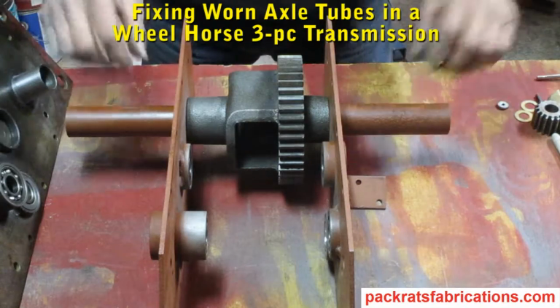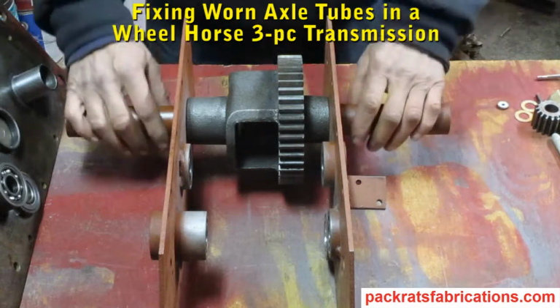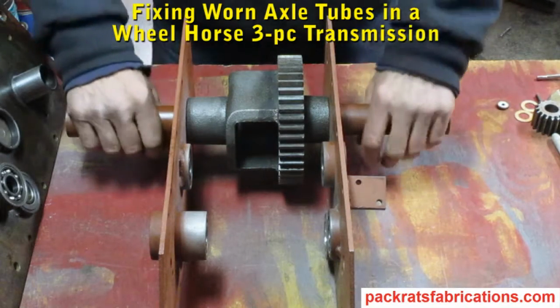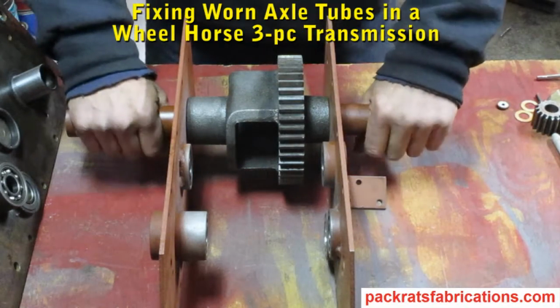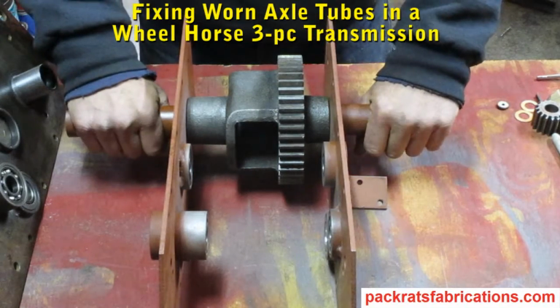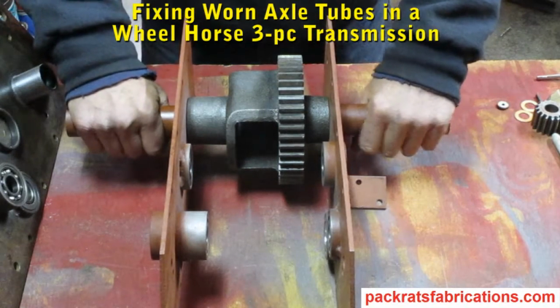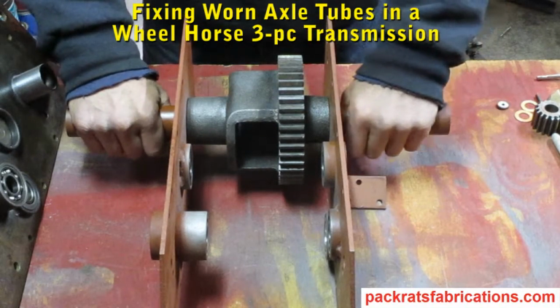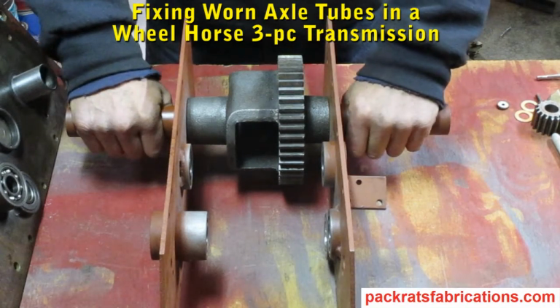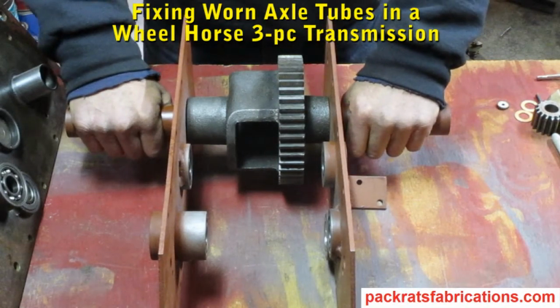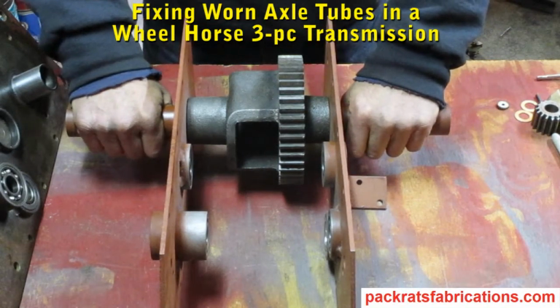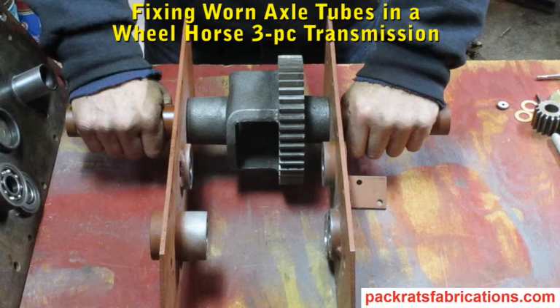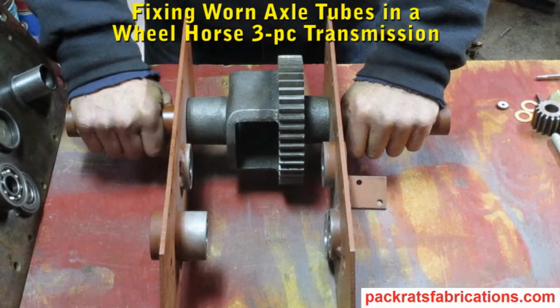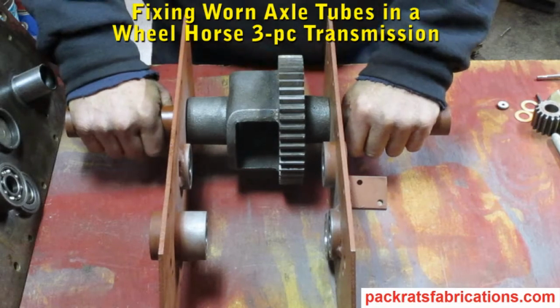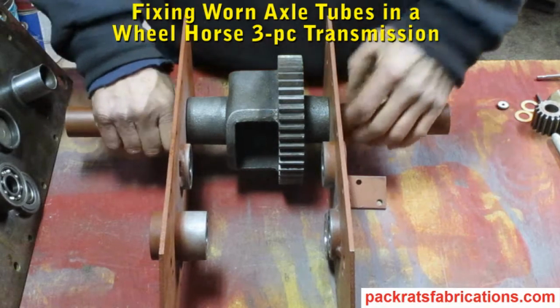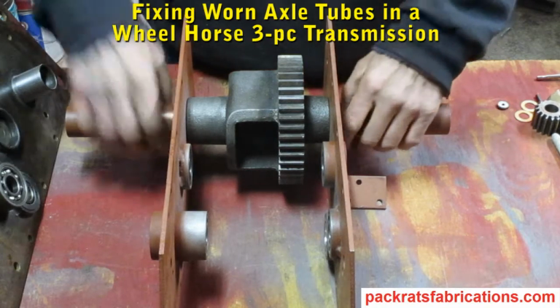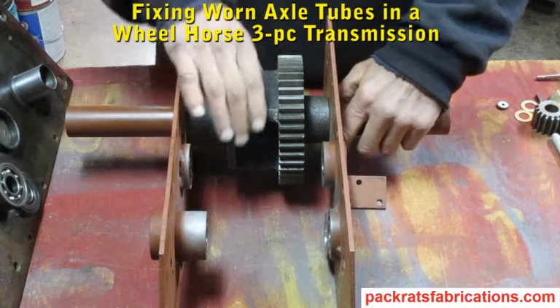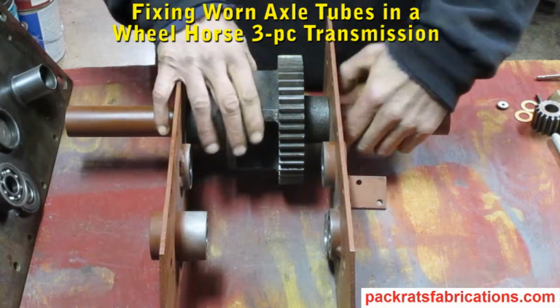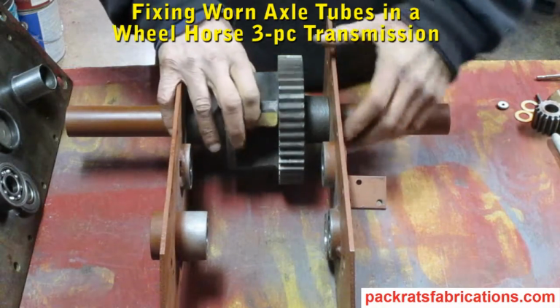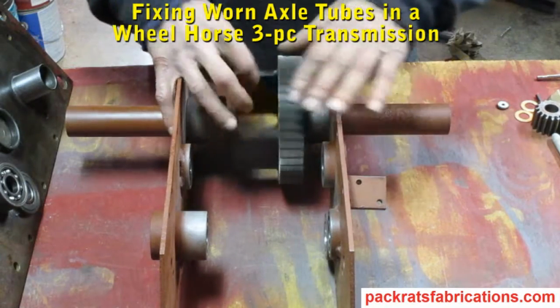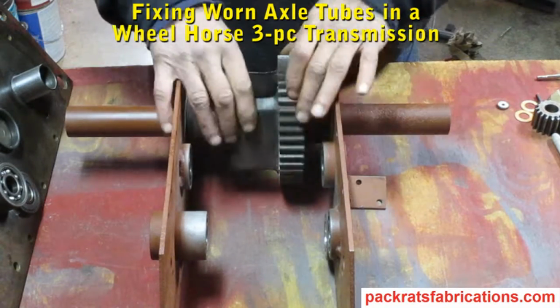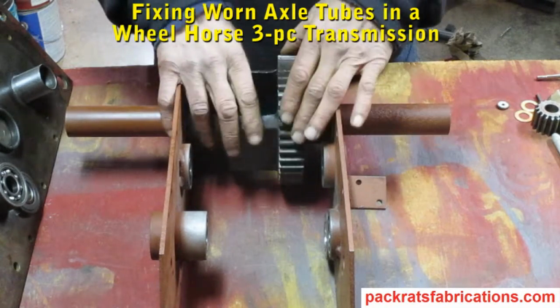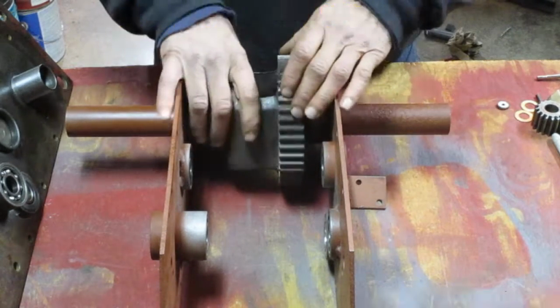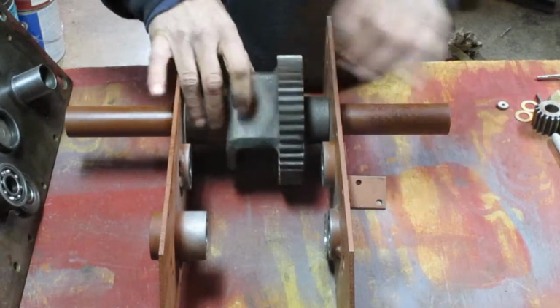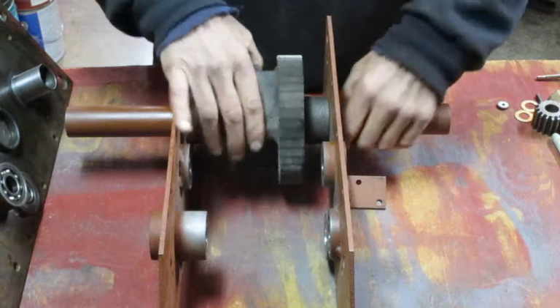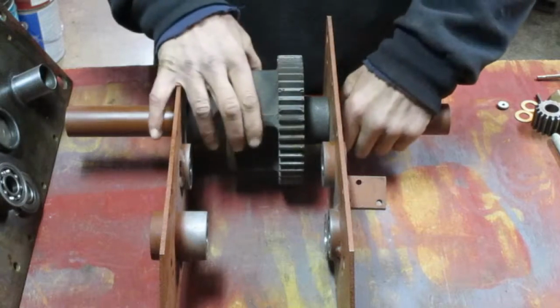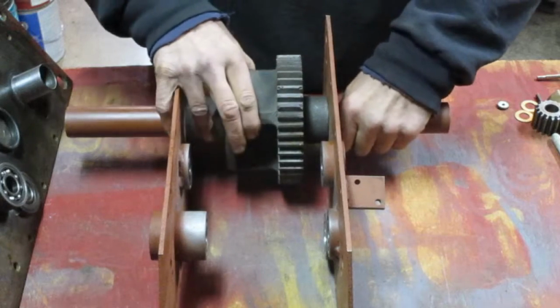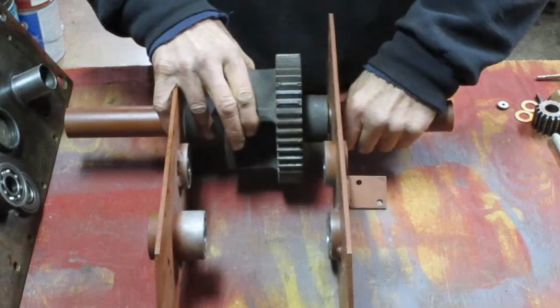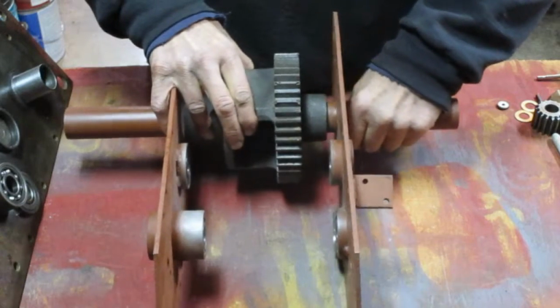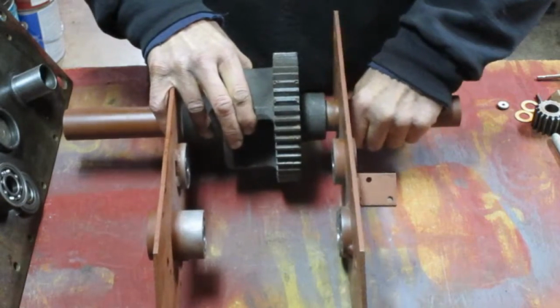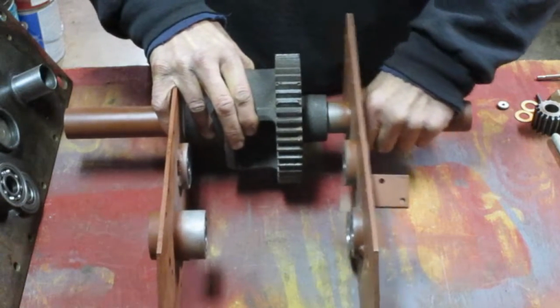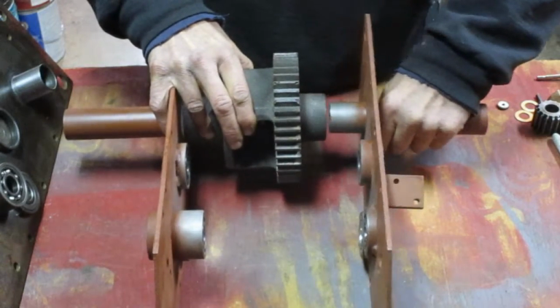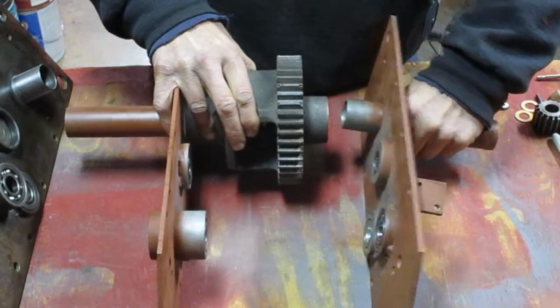We're looking at the parts of the three-piece wheel horse transmission. All we have here is the differential housing and the two side plates.